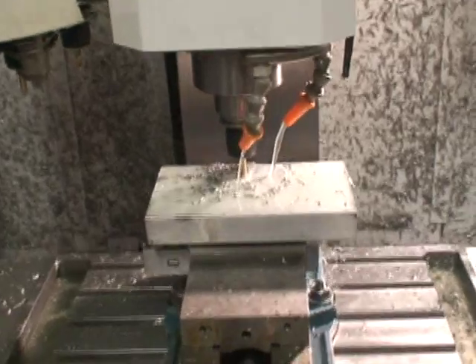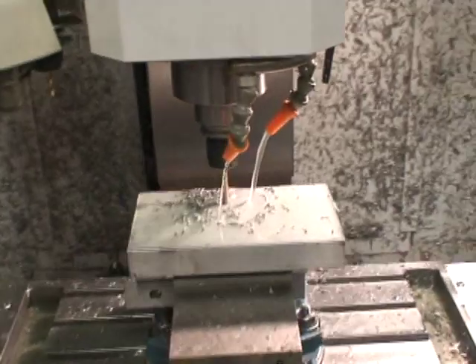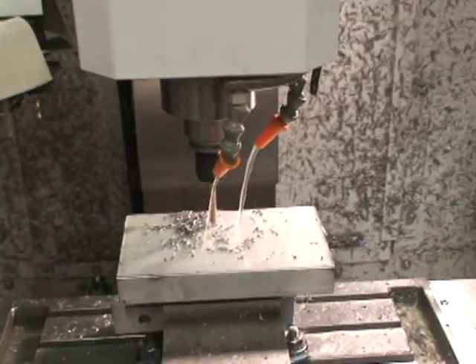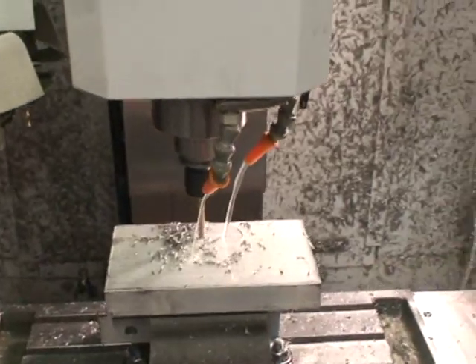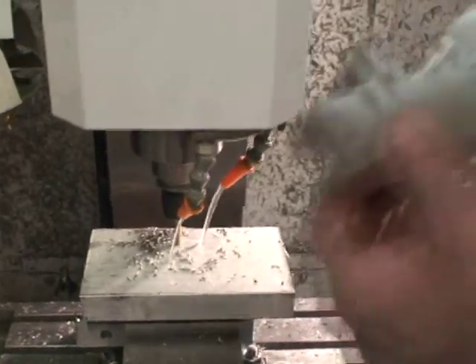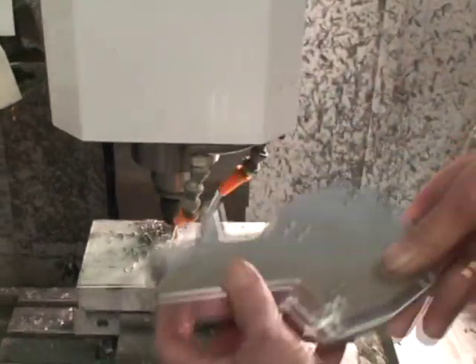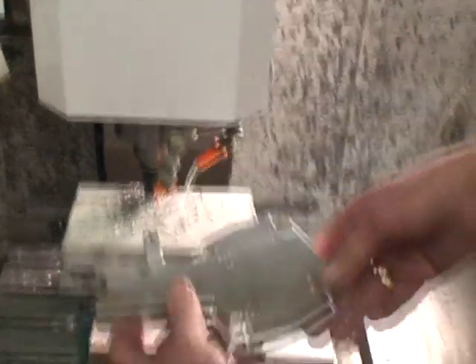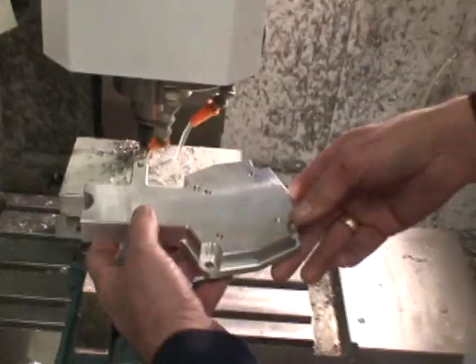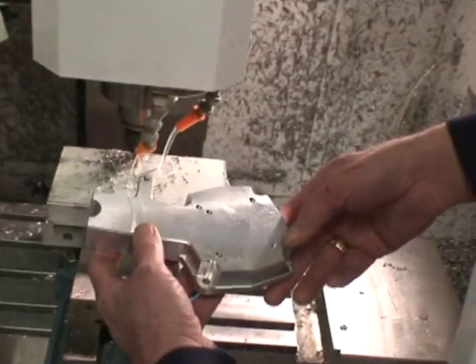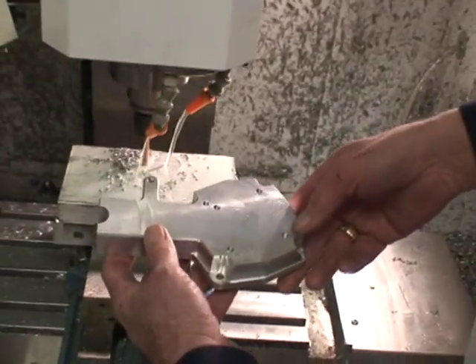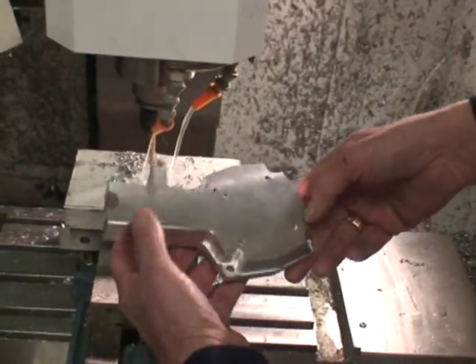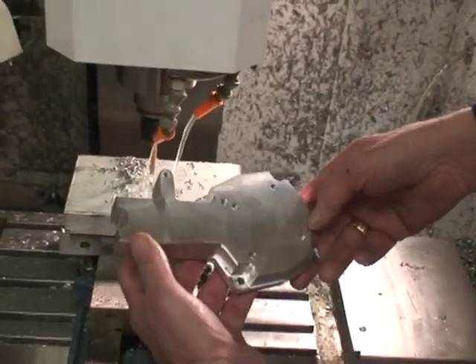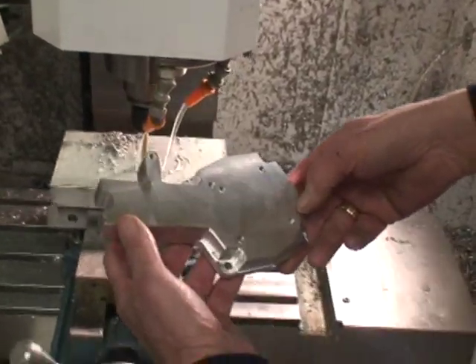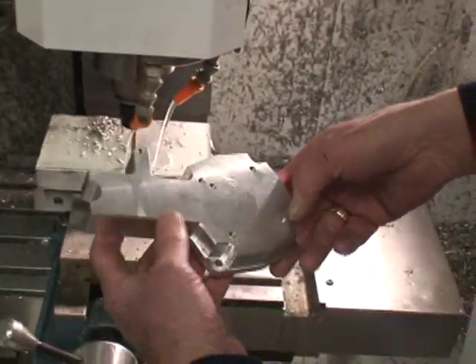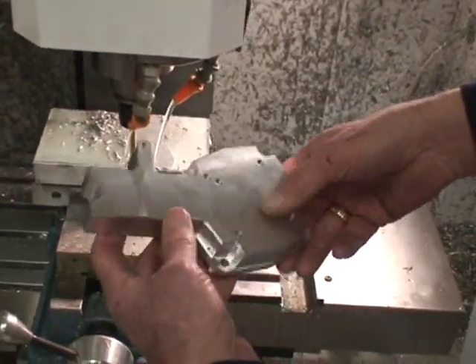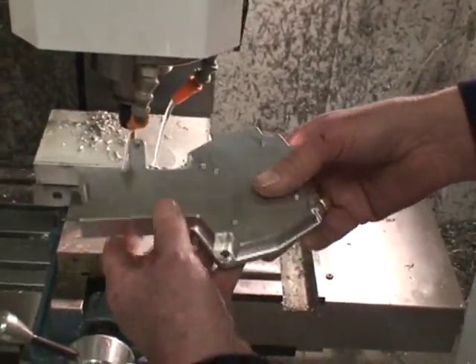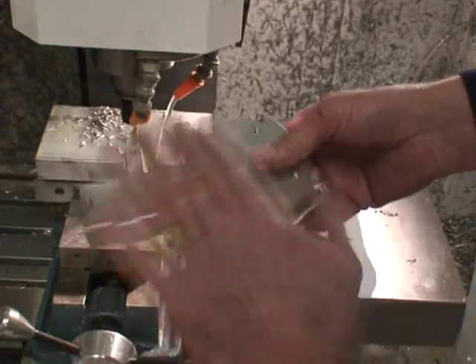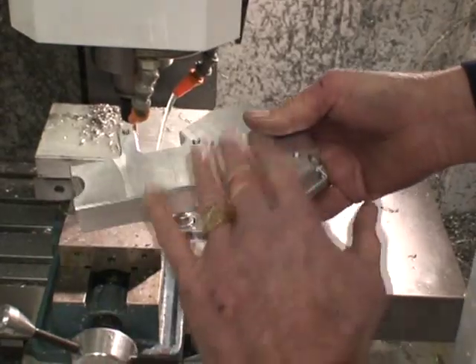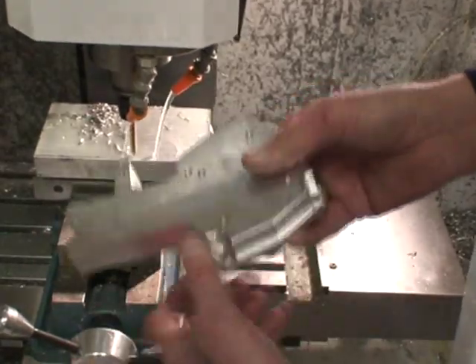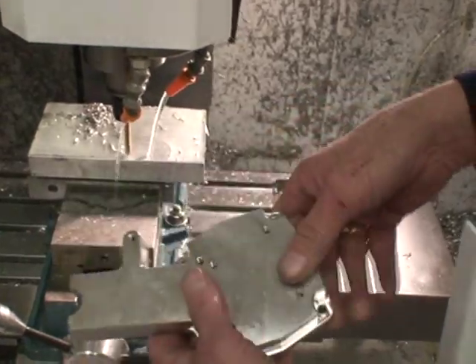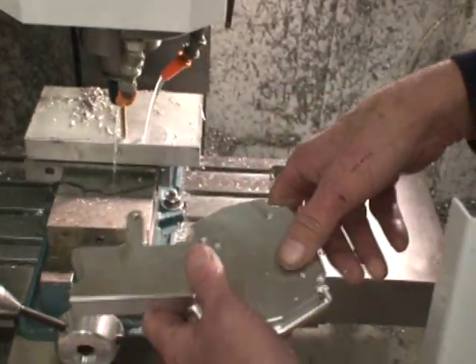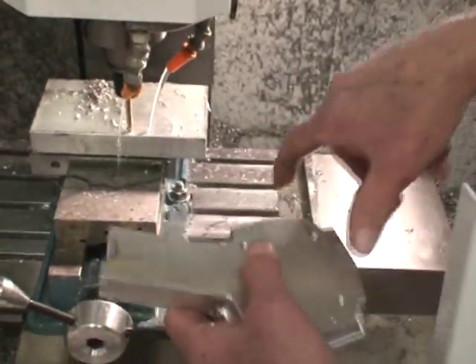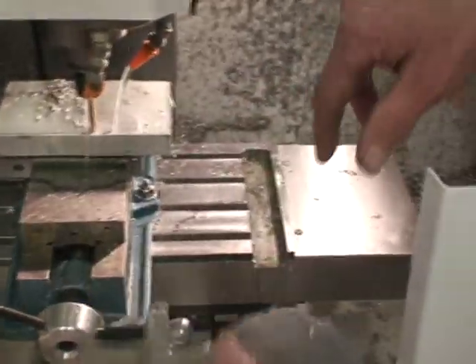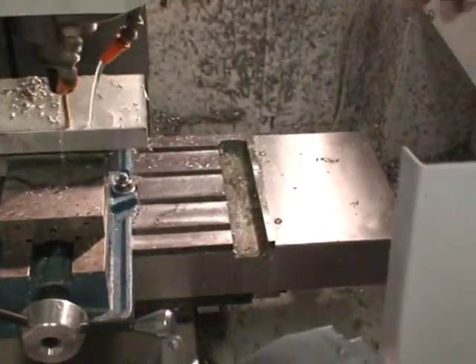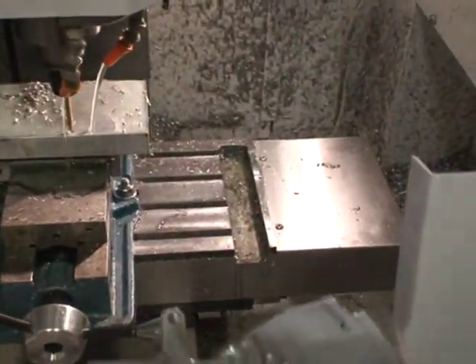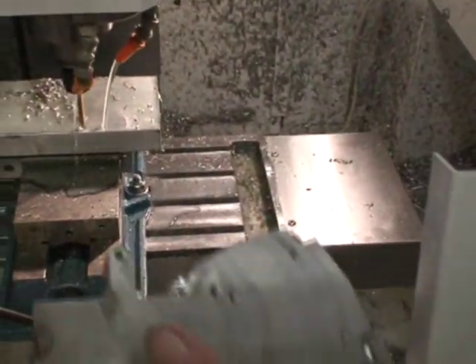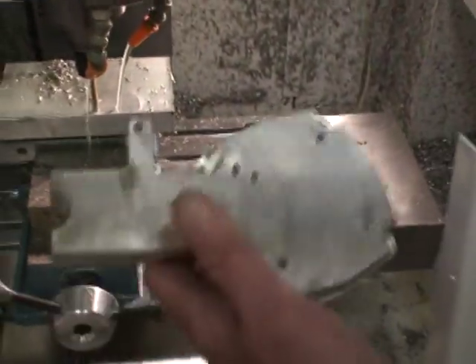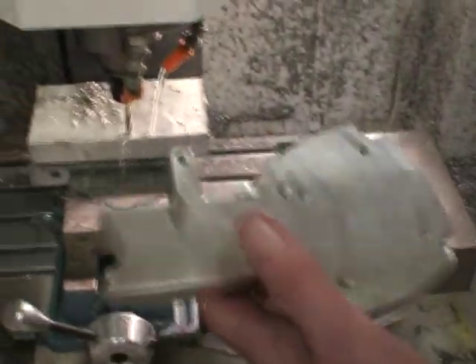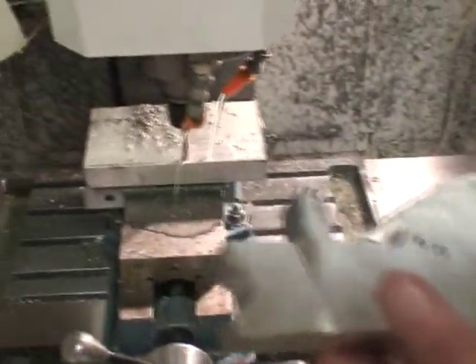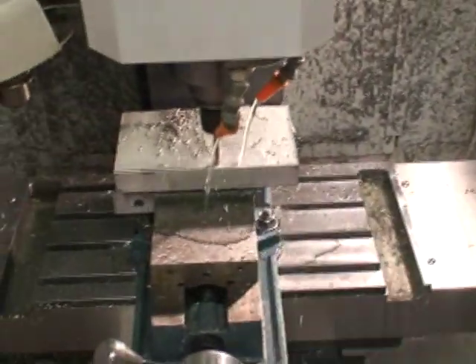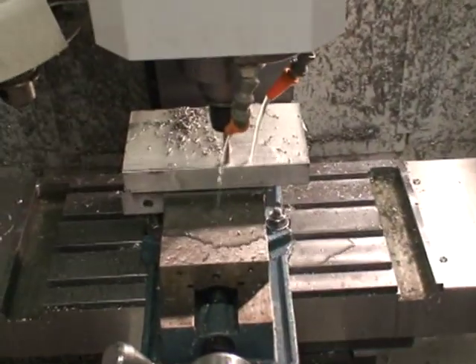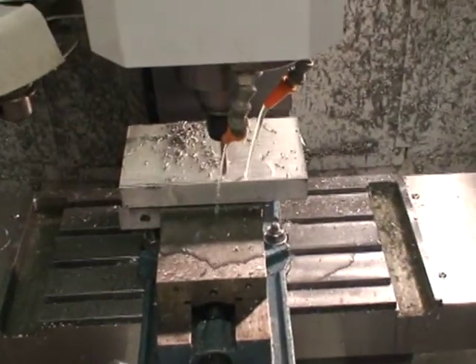This is what the part will look like when it's finished. It's actually a part that I use on the small go-karts that I've built. It's called the clutch housing.